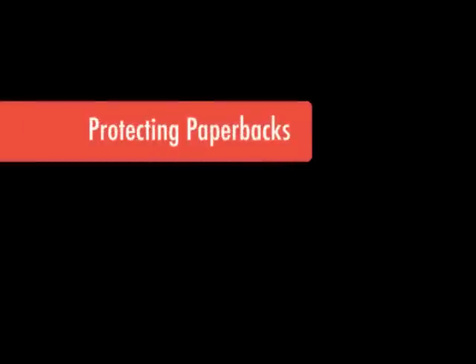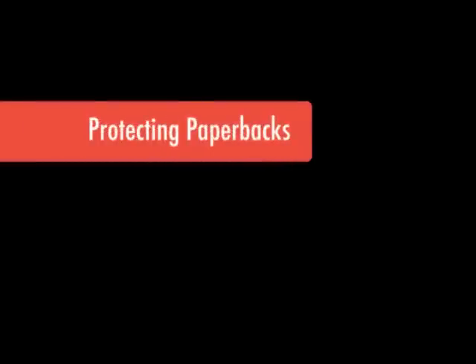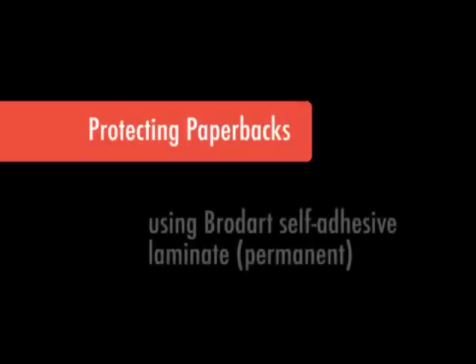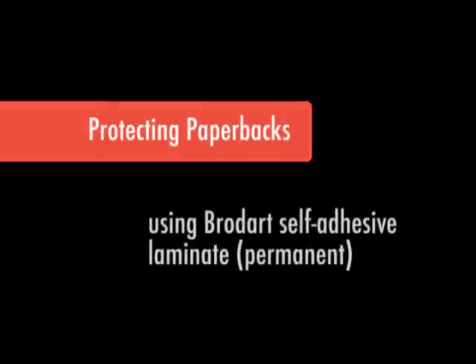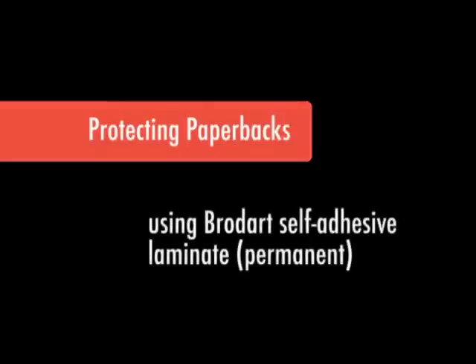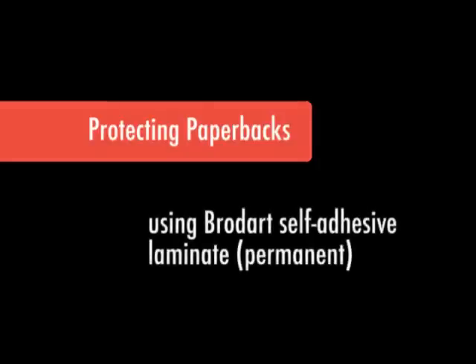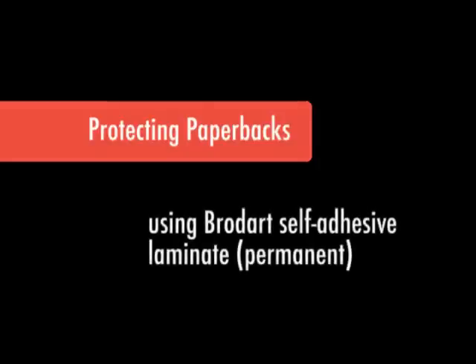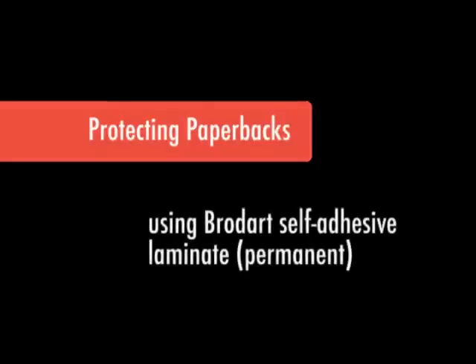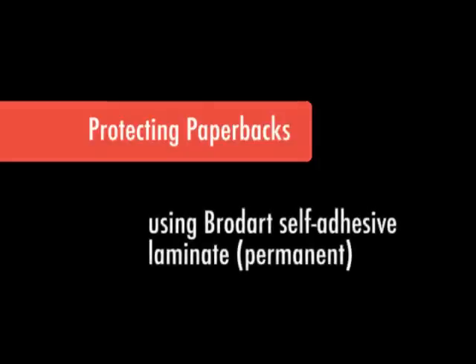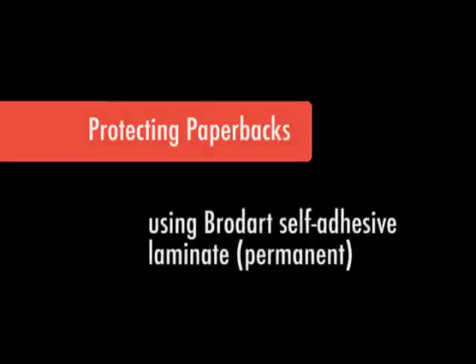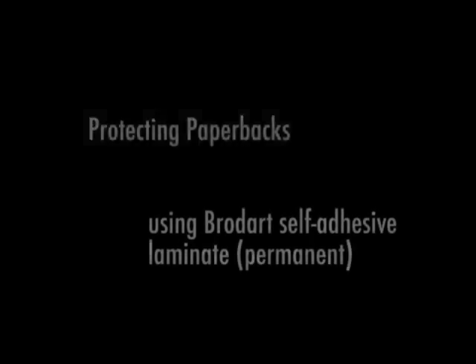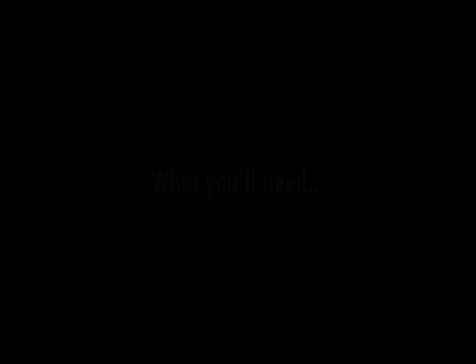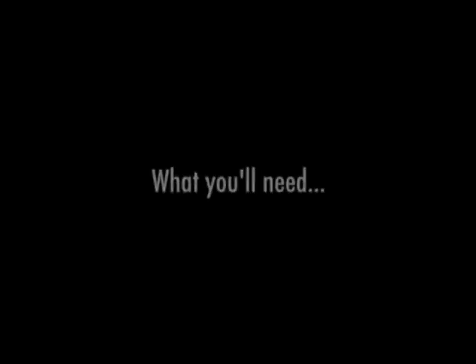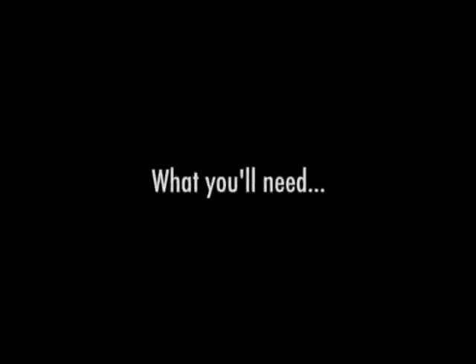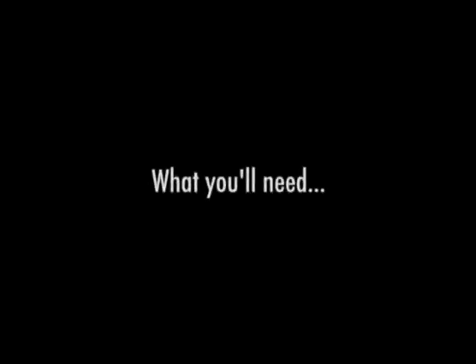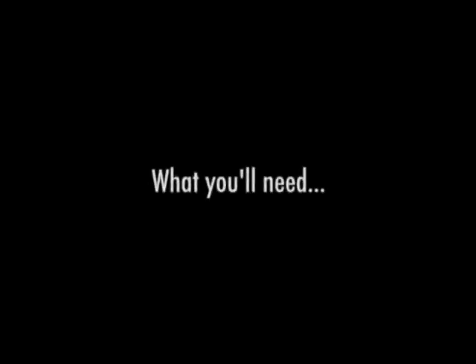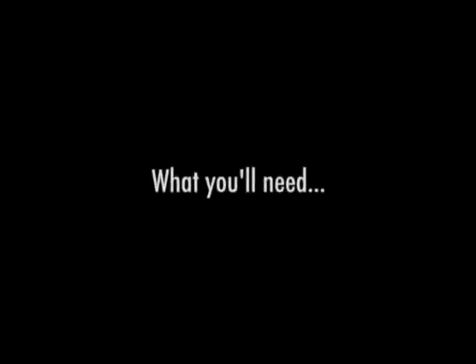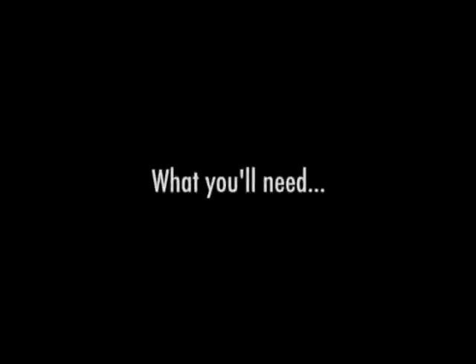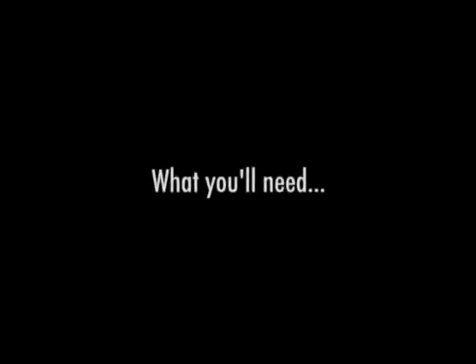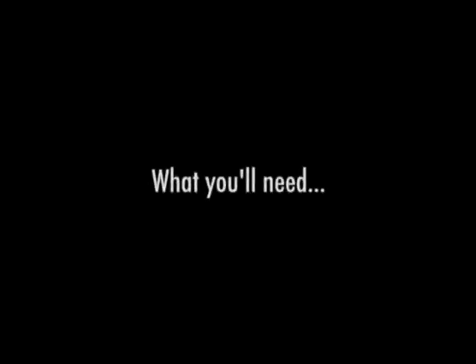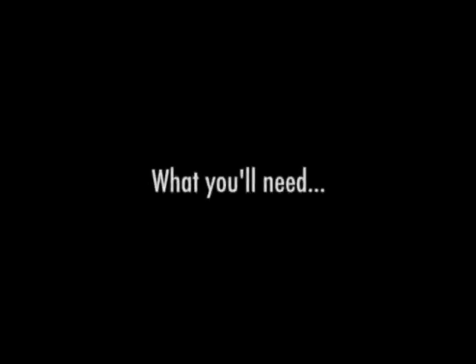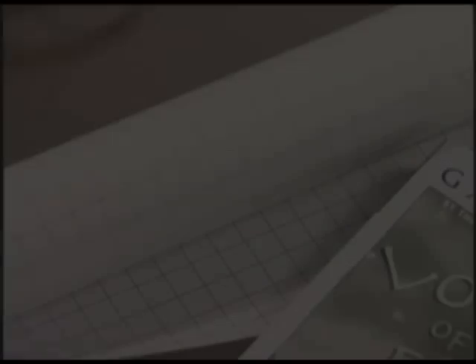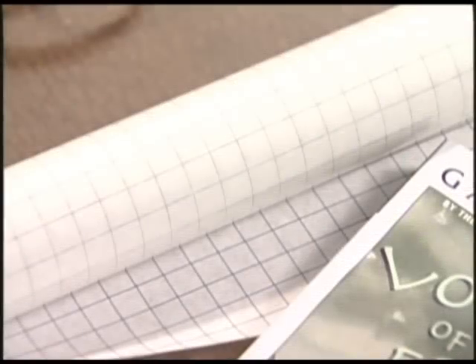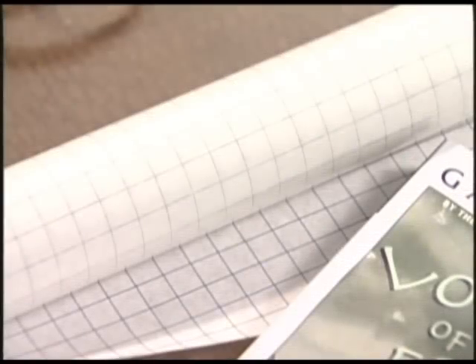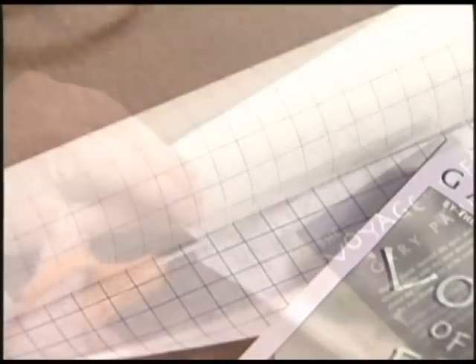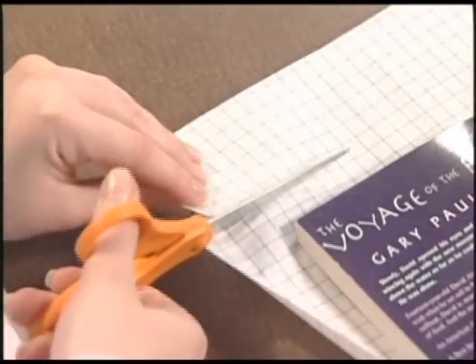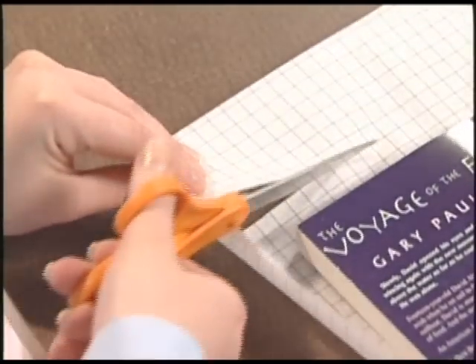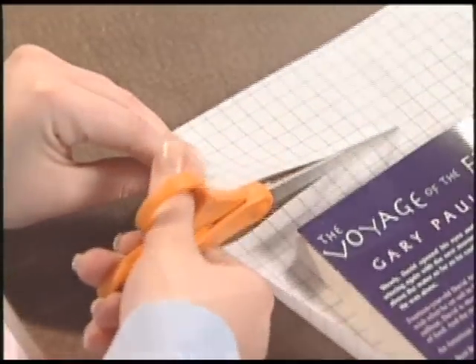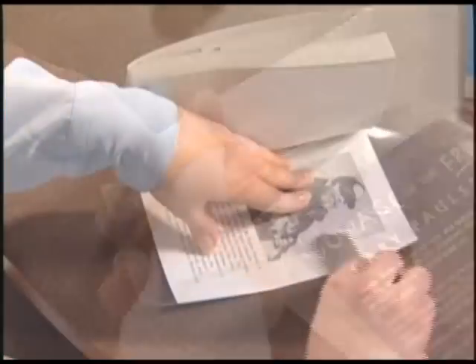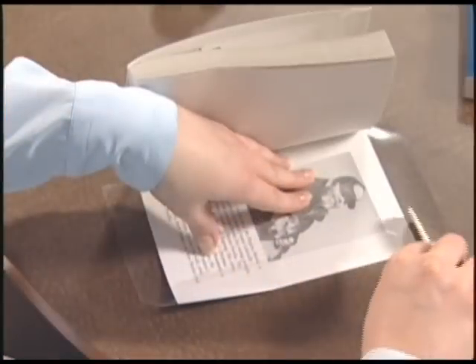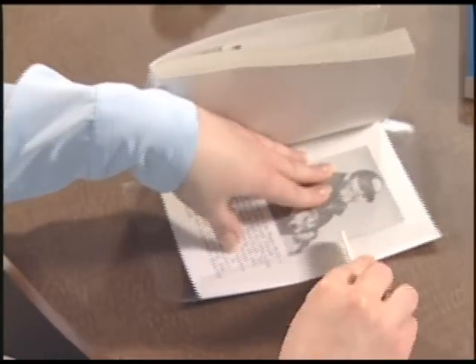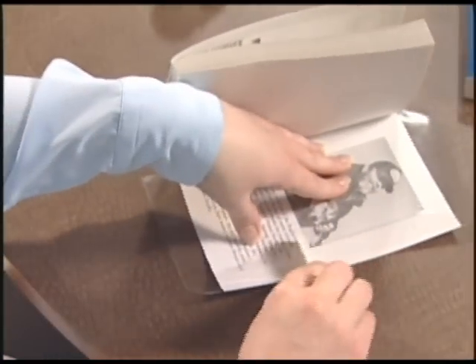Self-adhesive laminate extends the circulation life of softcover books. To protect your softcover books with laminate, you will need the following items: the self-adhesive laminate, scissors, and a bone folder or plastic squeegee.